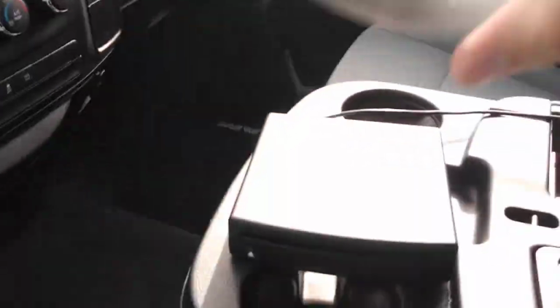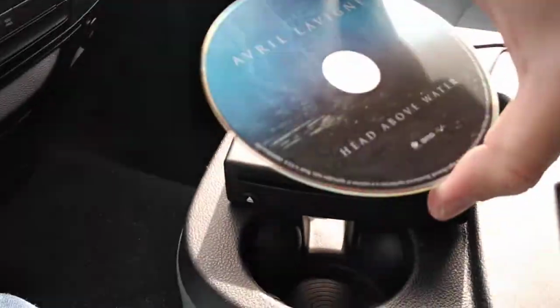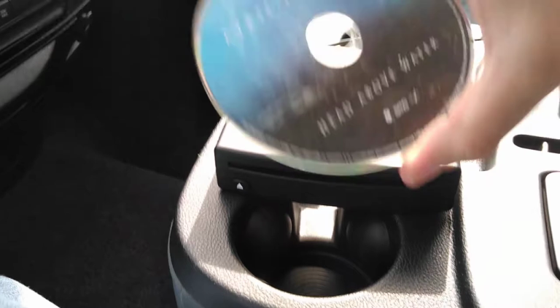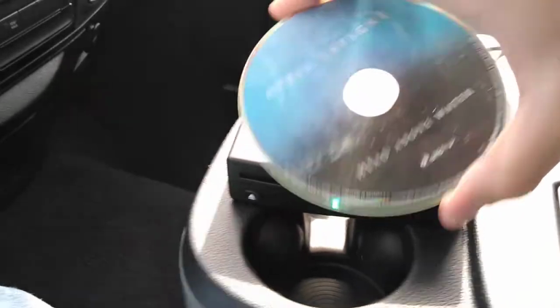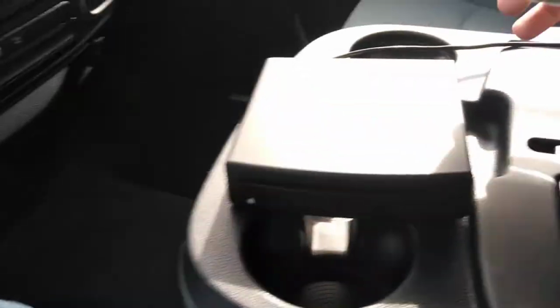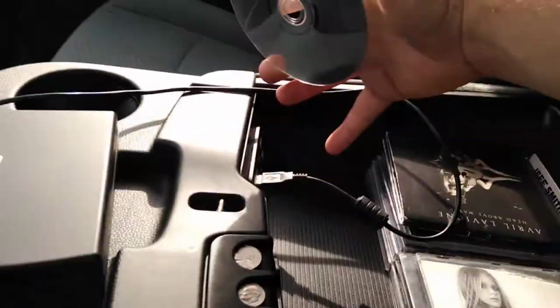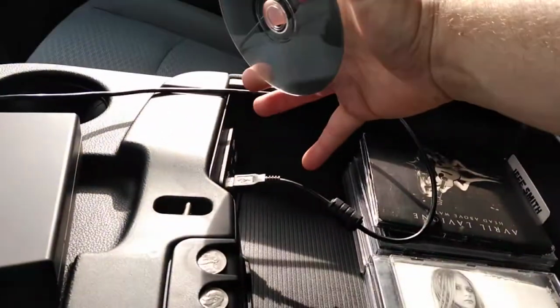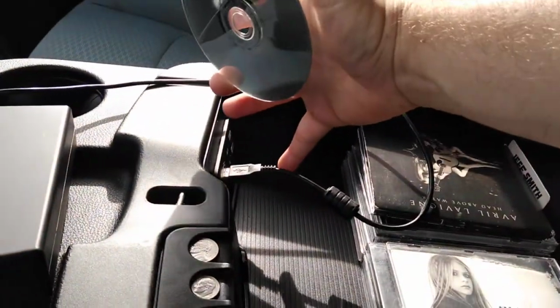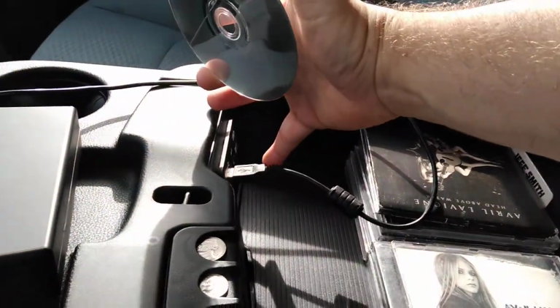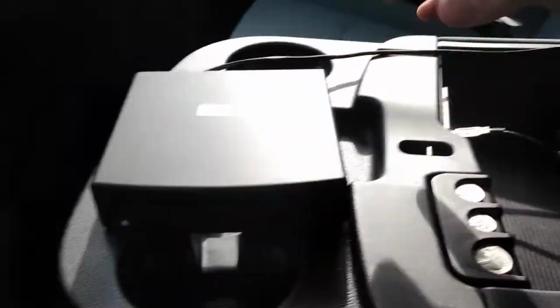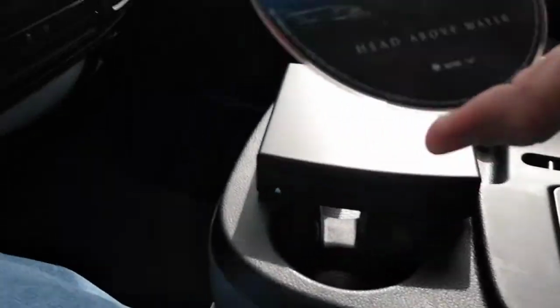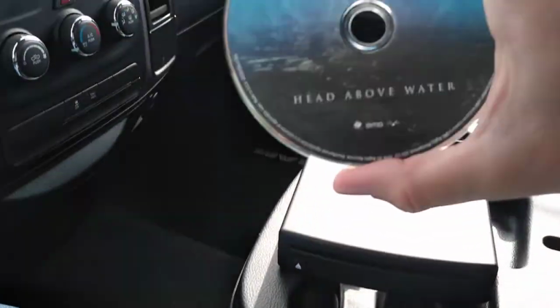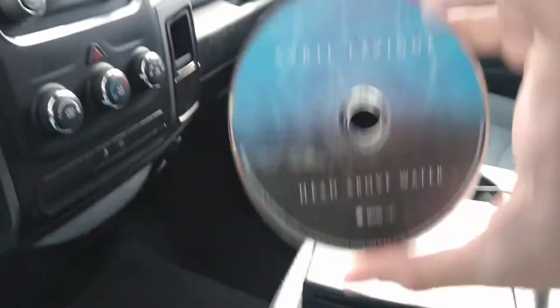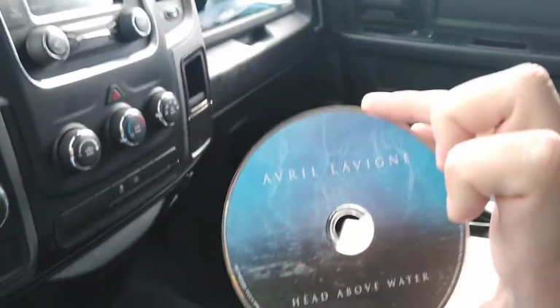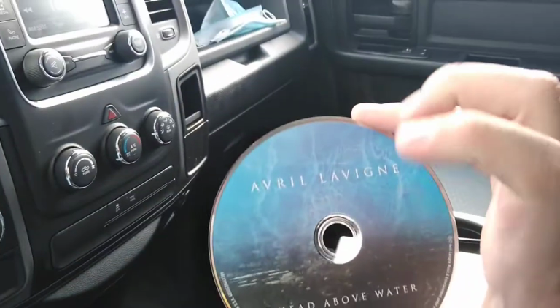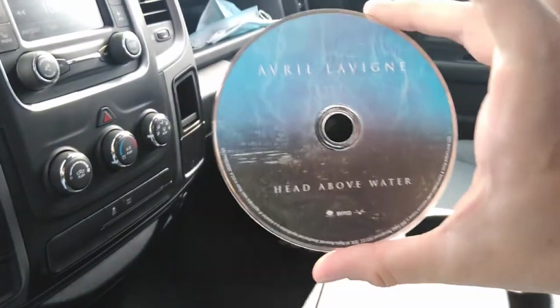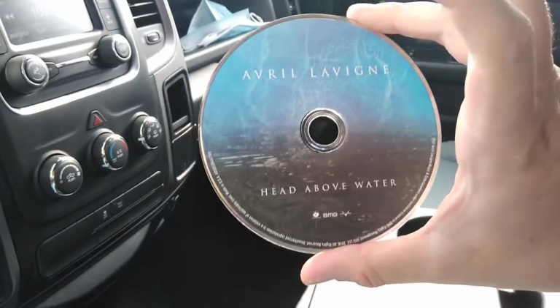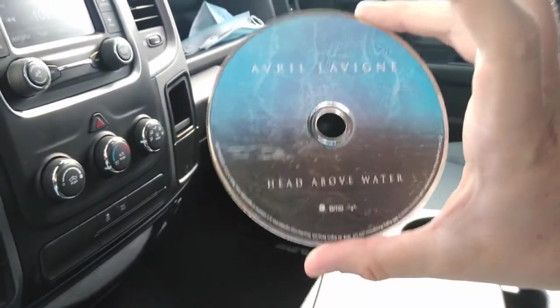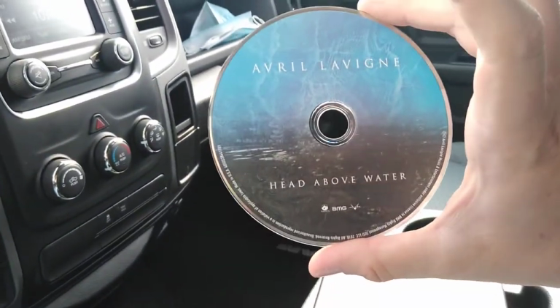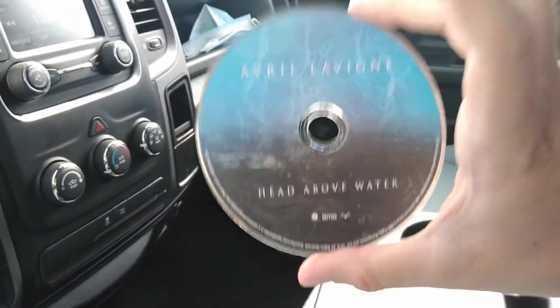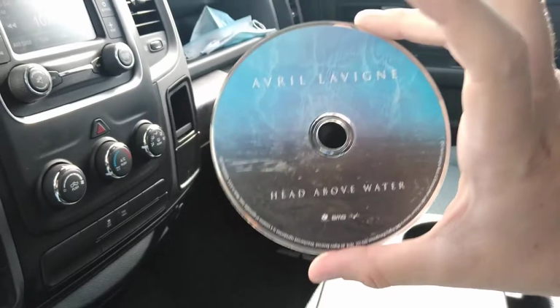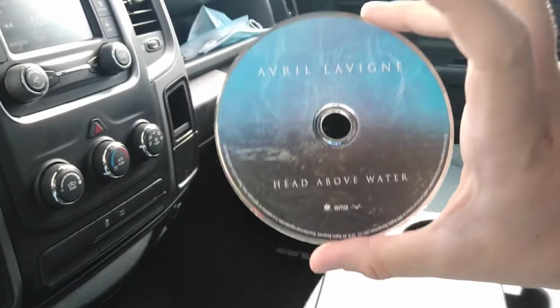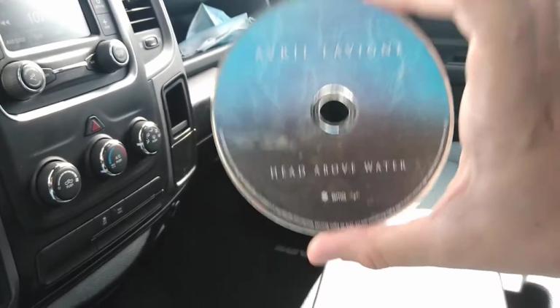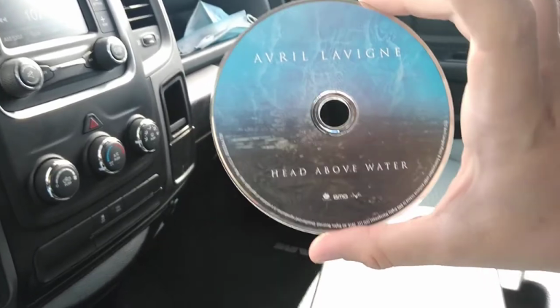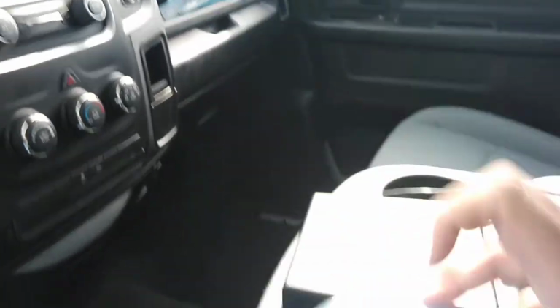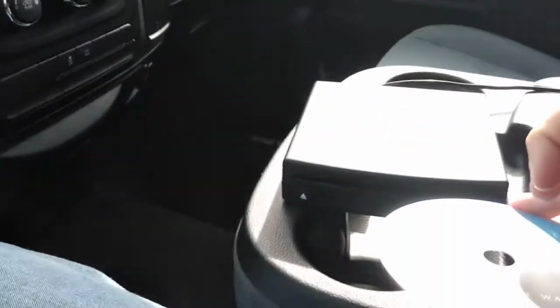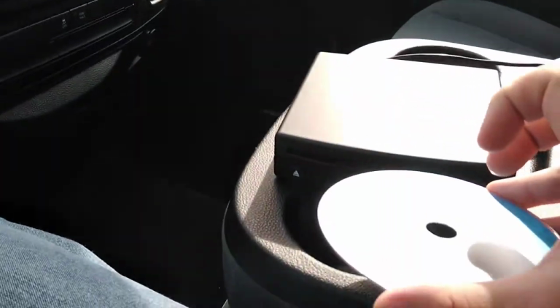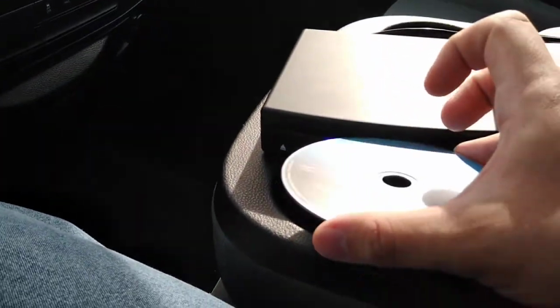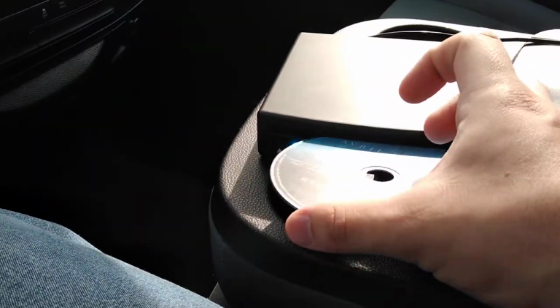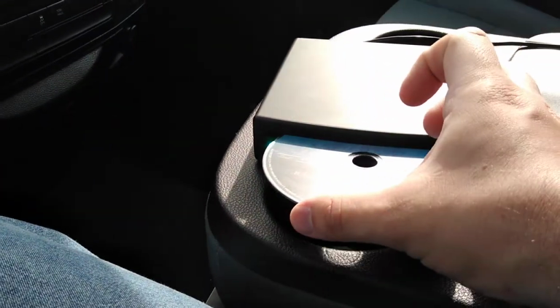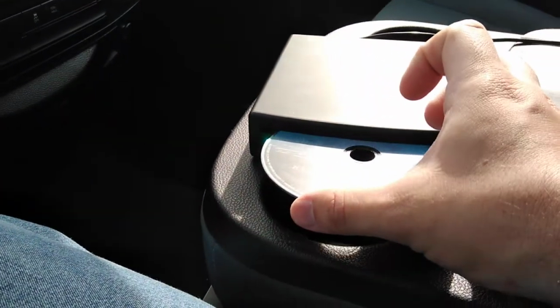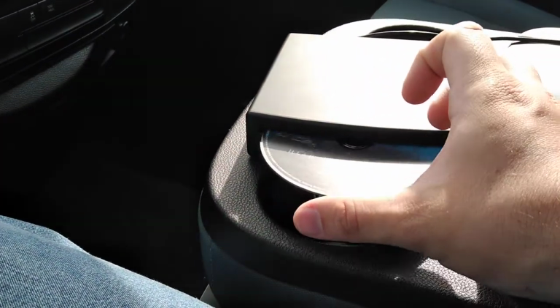So what you do is plug that in, and as you can see, Avril Lavigne 'Head Above Water.' Check out my review of that CD — you just put it inside the slot.